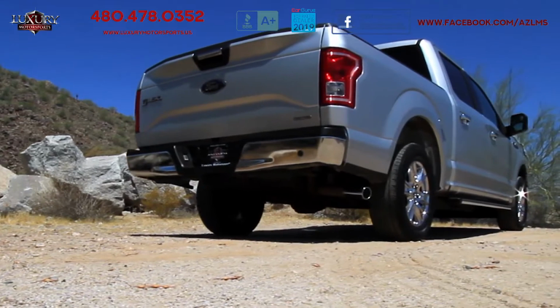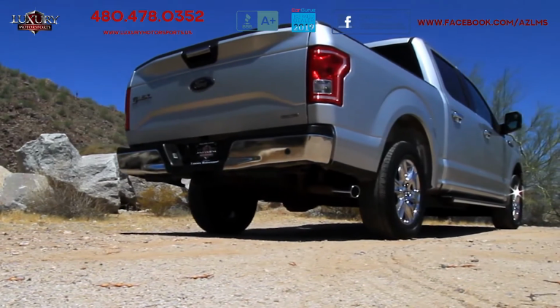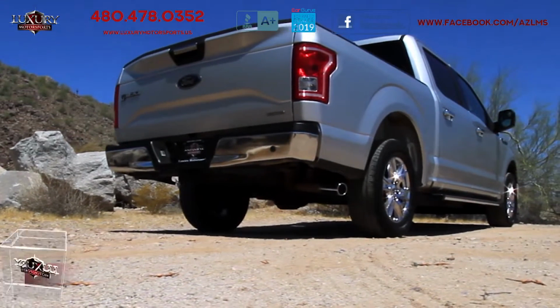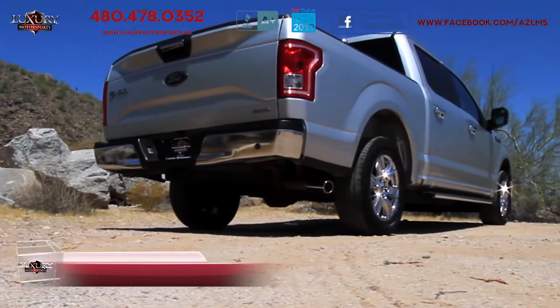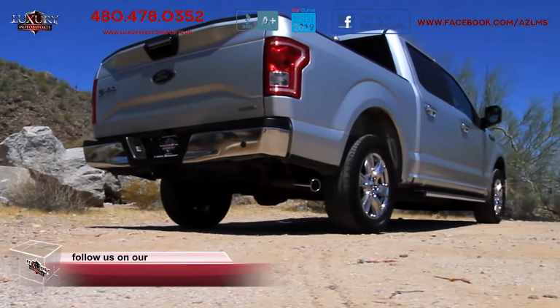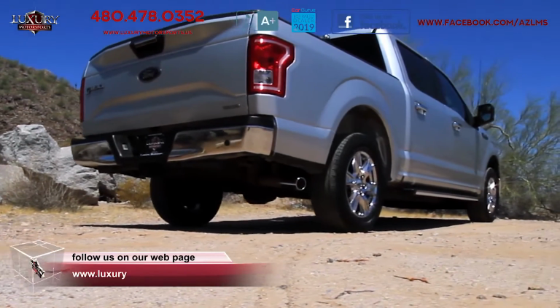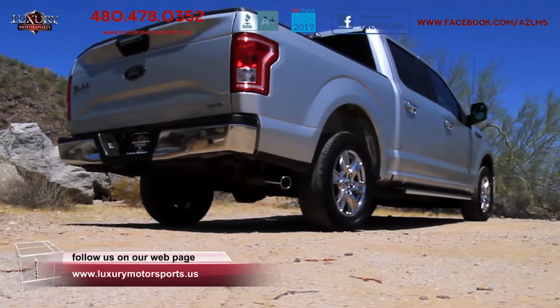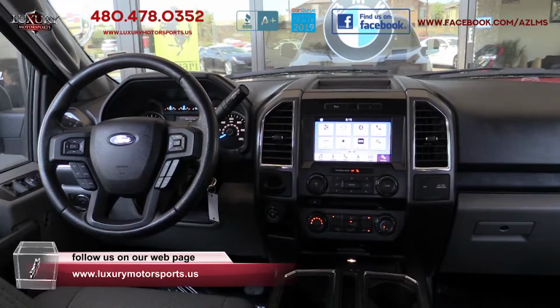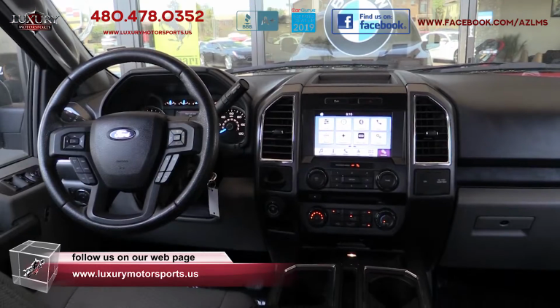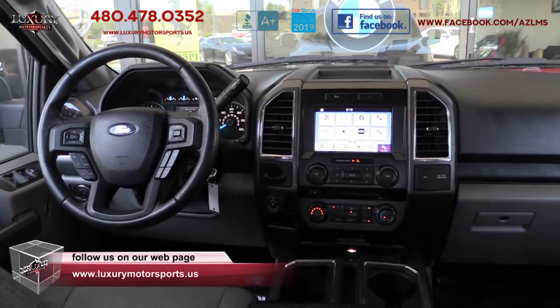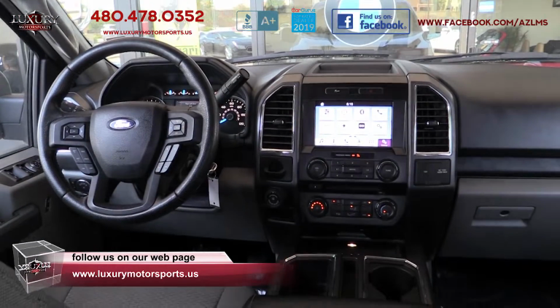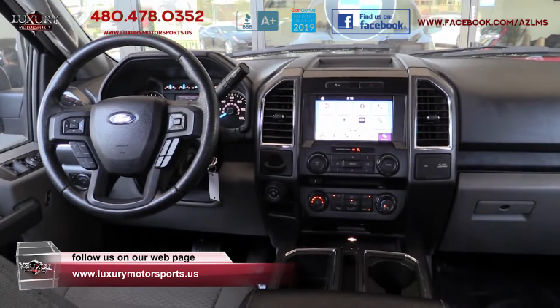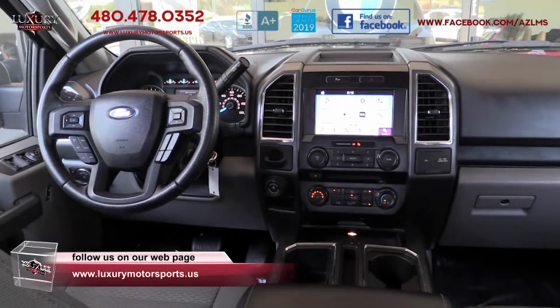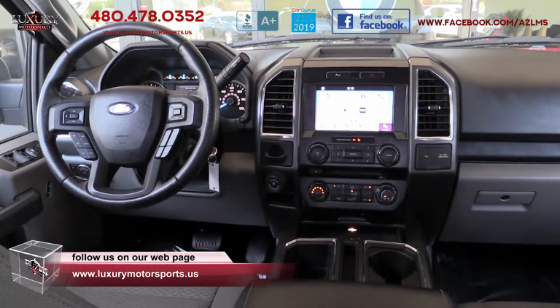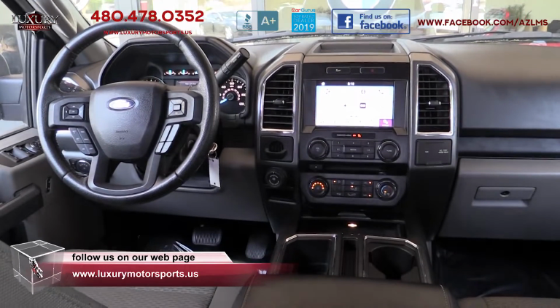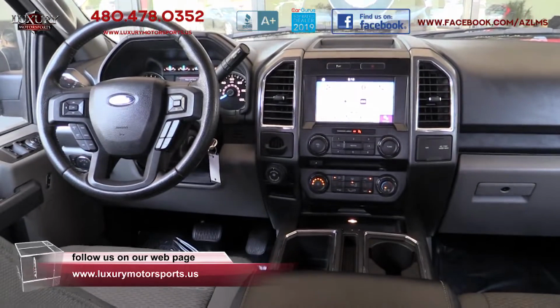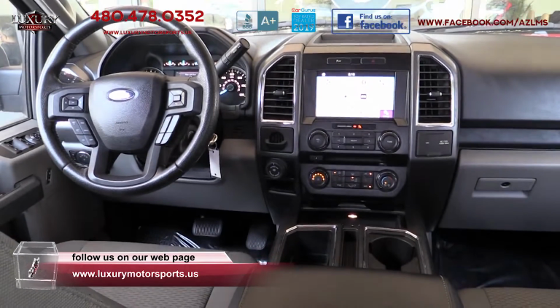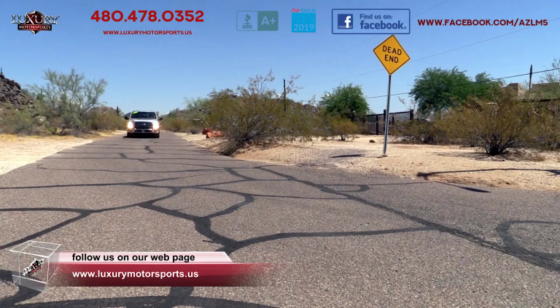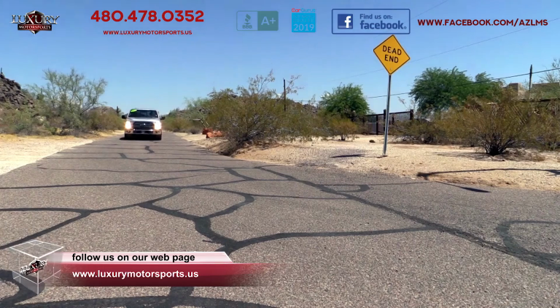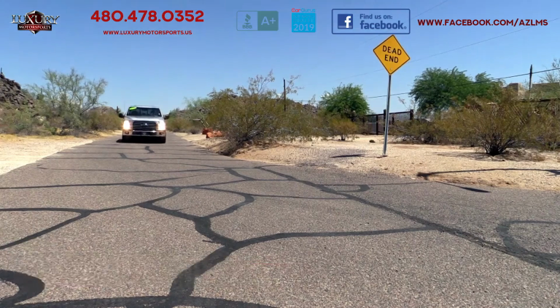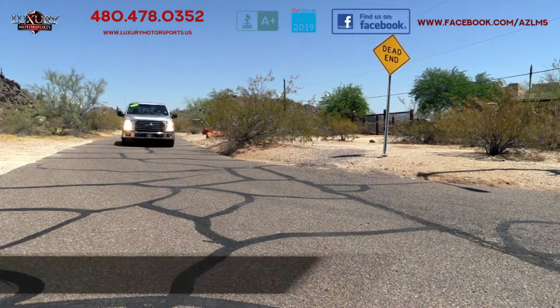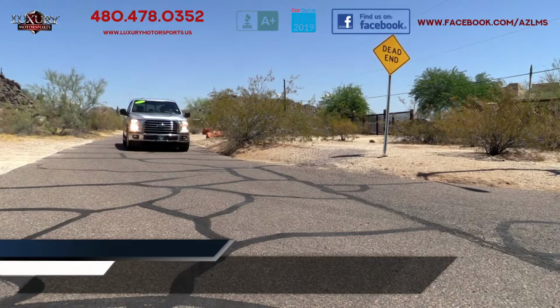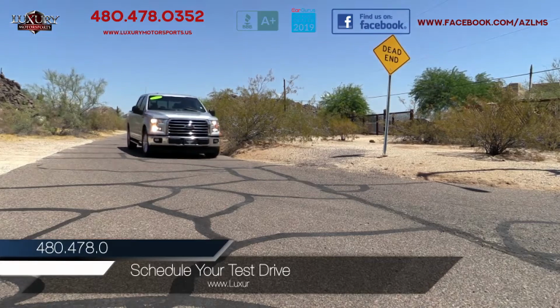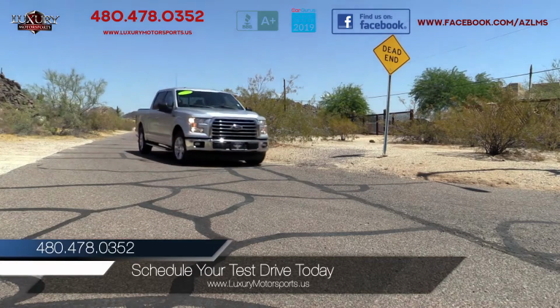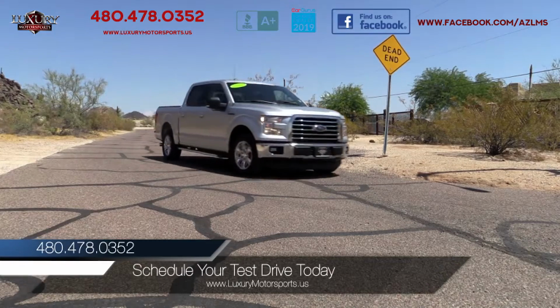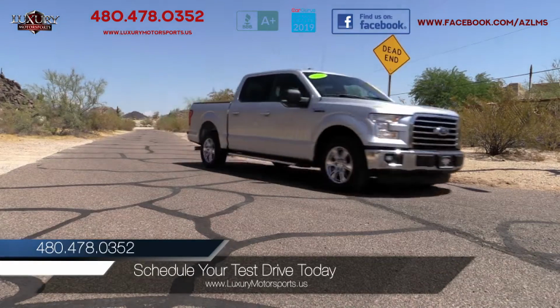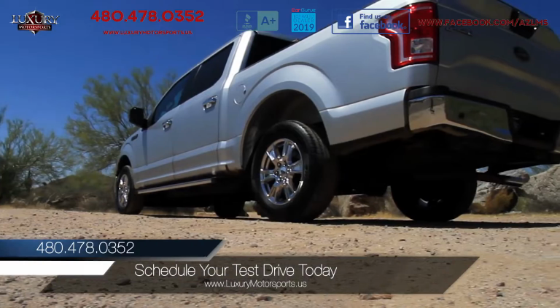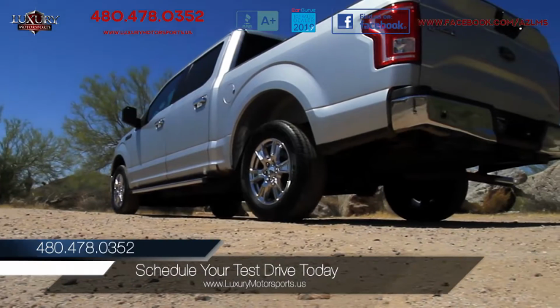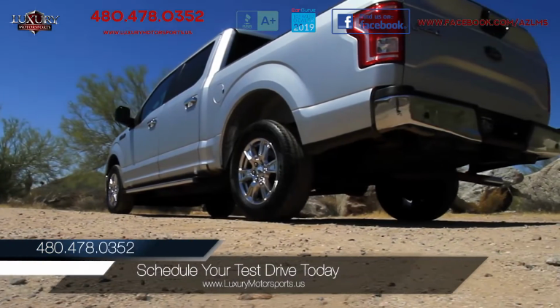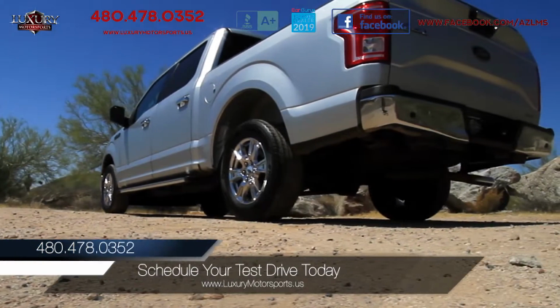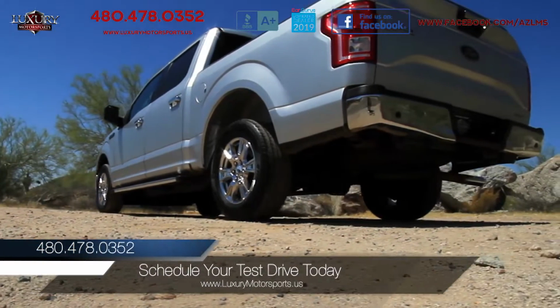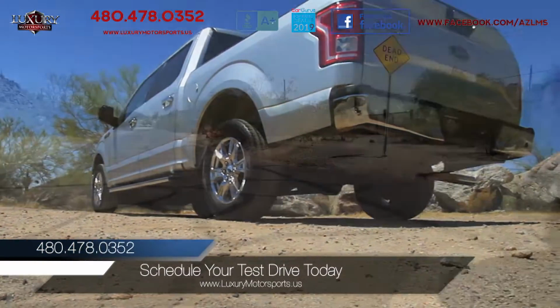Luxury Motorsports is open seven days a week. Please call us to schedule your test drive today at 480-478-0352.